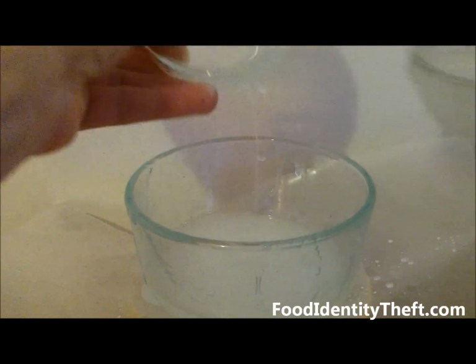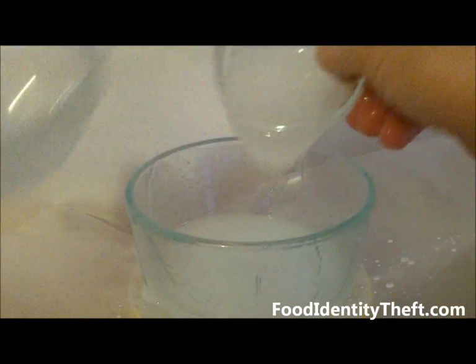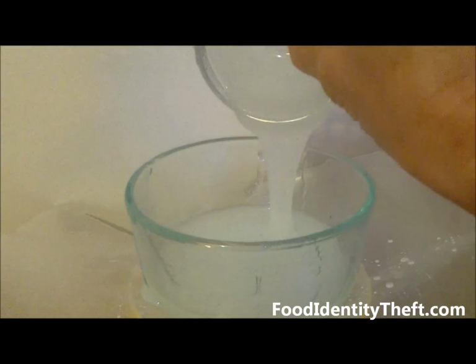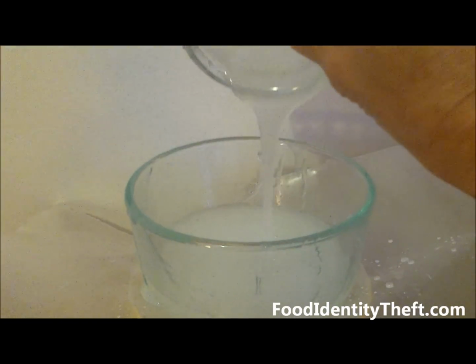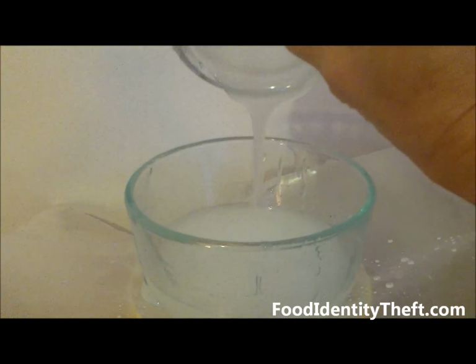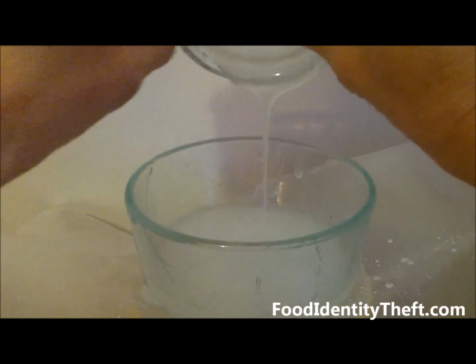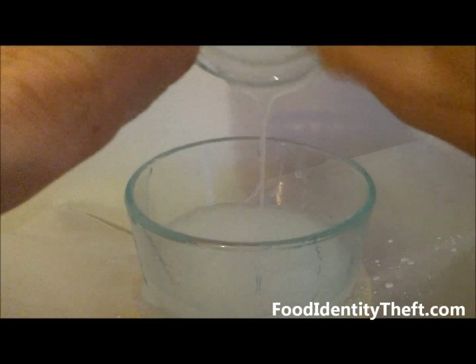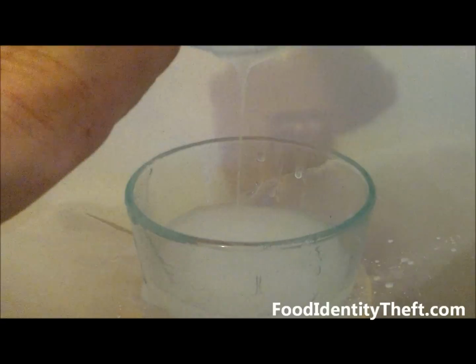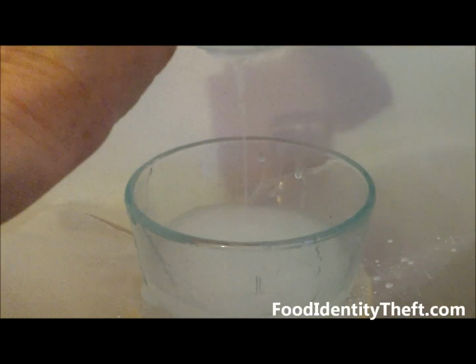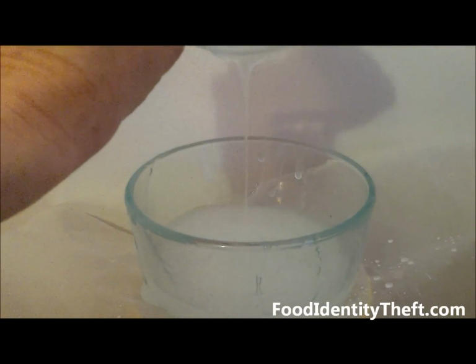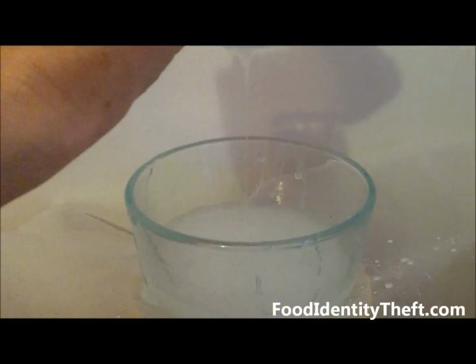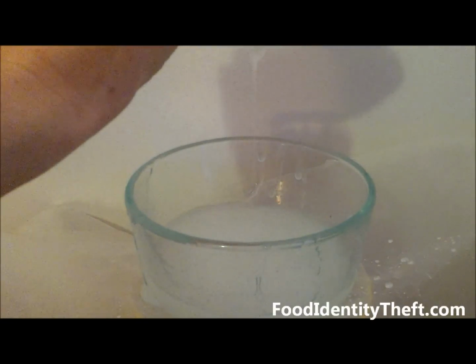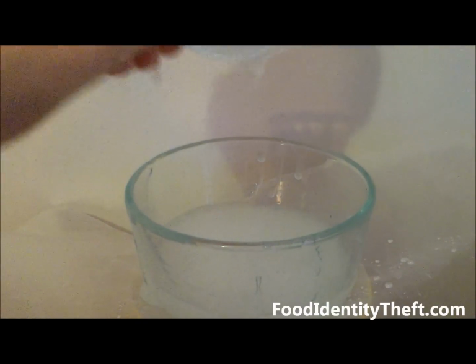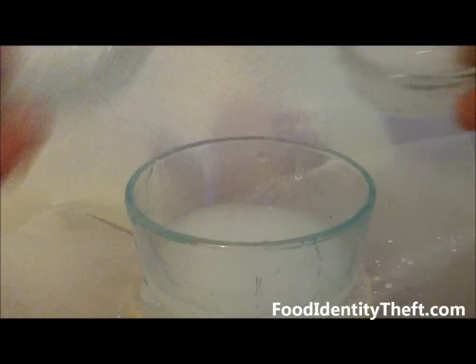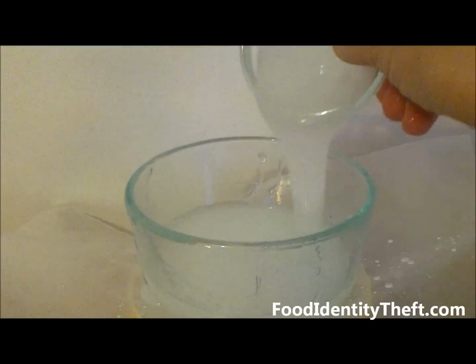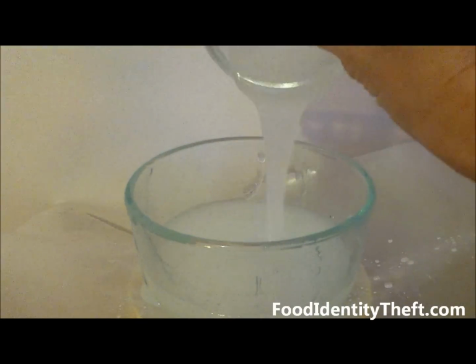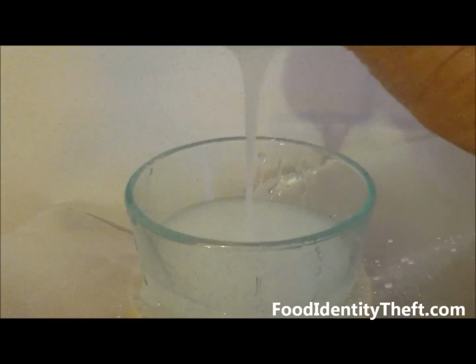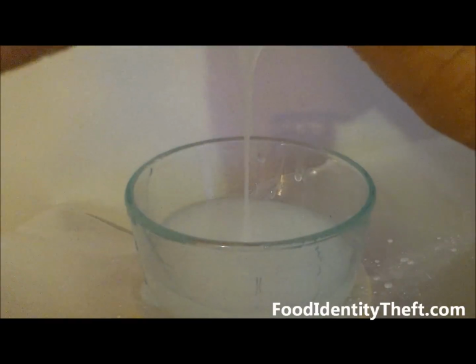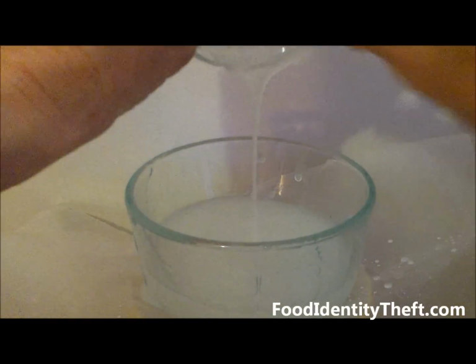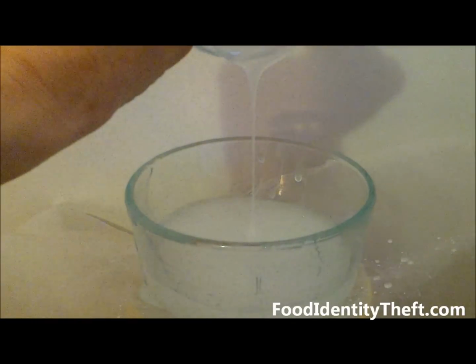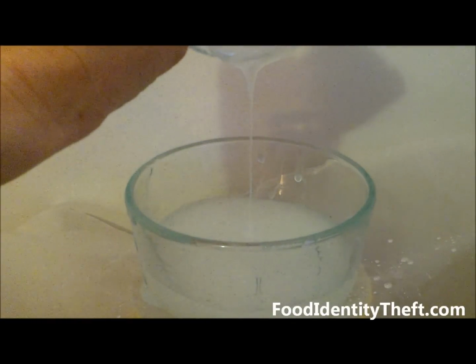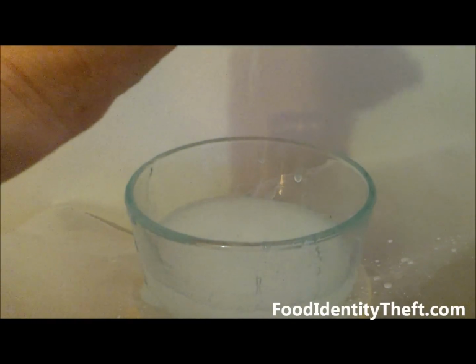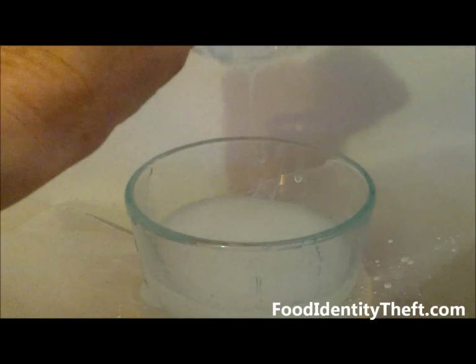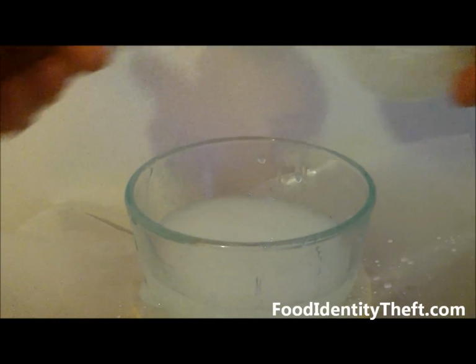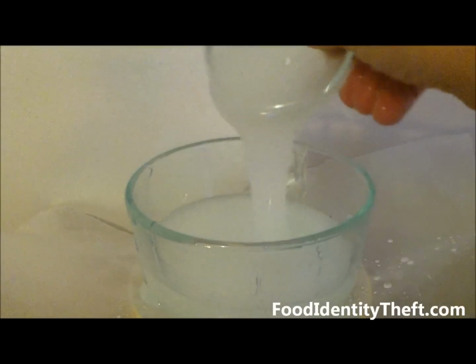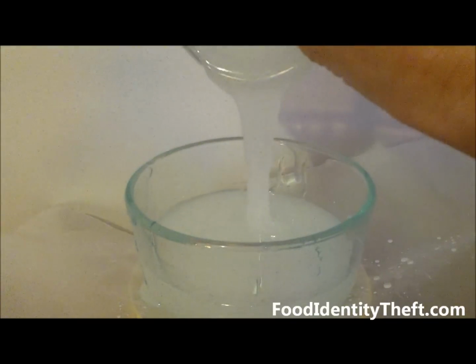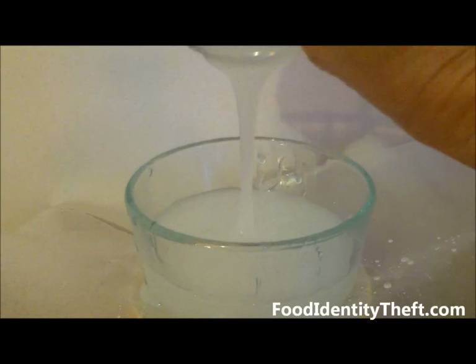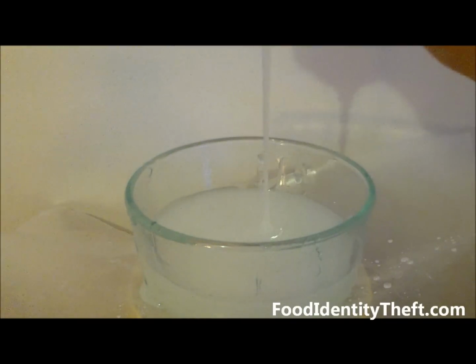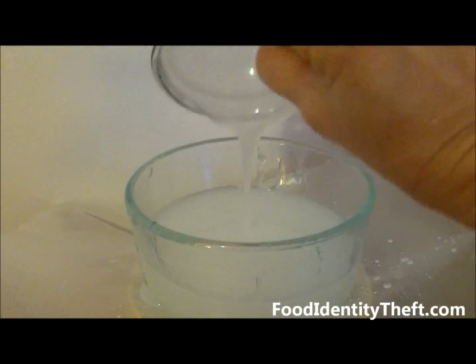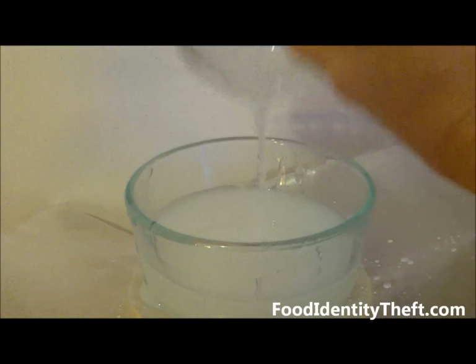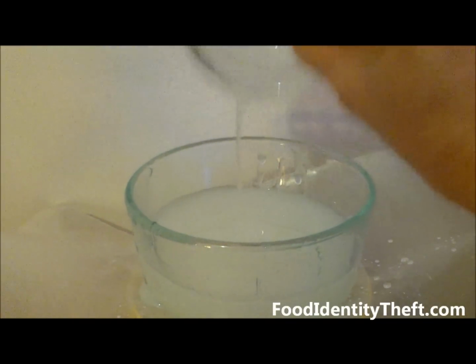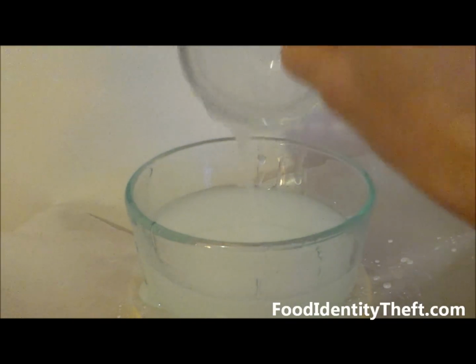We had to go to a bigger bowl here. If you down that 2-liter Sun-Kissed orange soda, this is how much high fructose corn syrup you'd be taking in — almost 40 teaspoons.